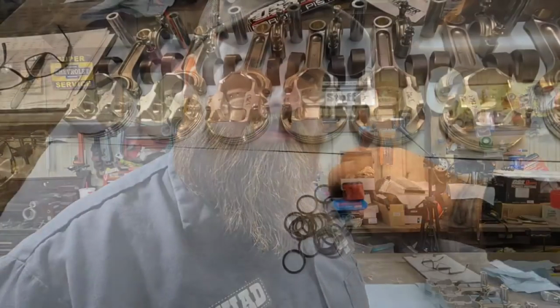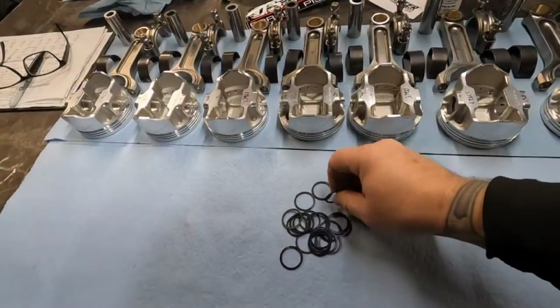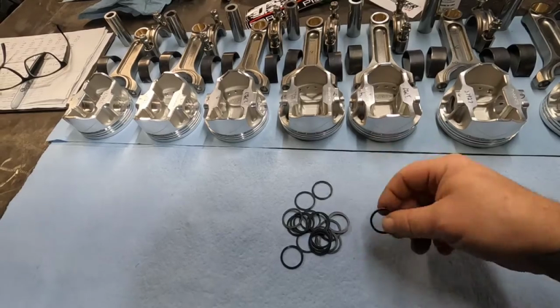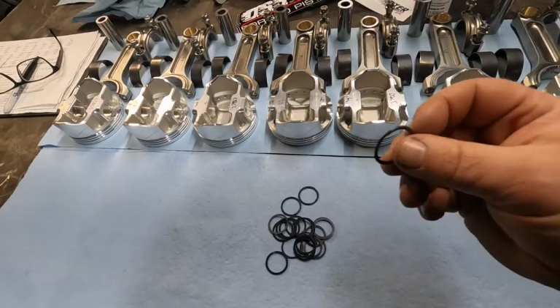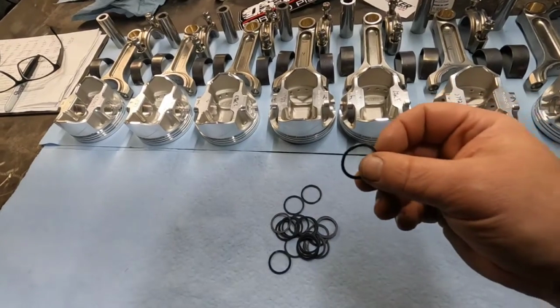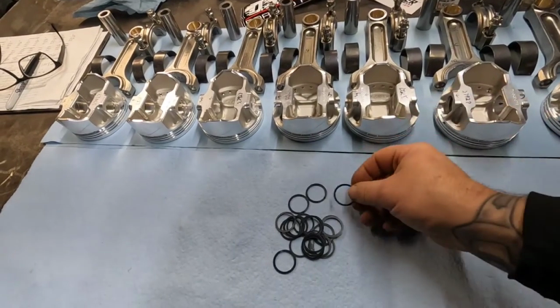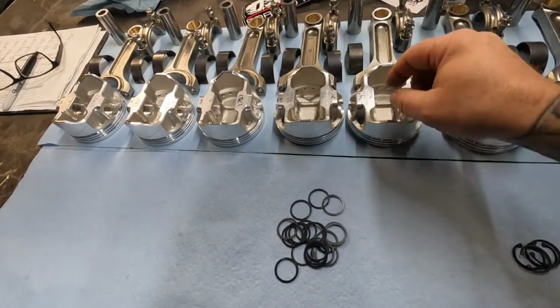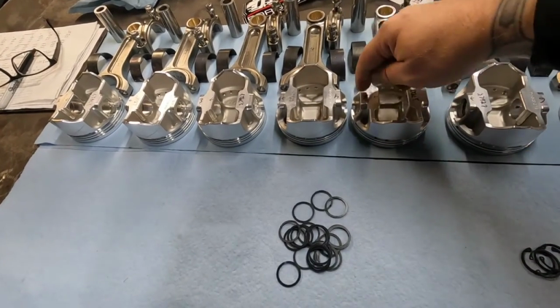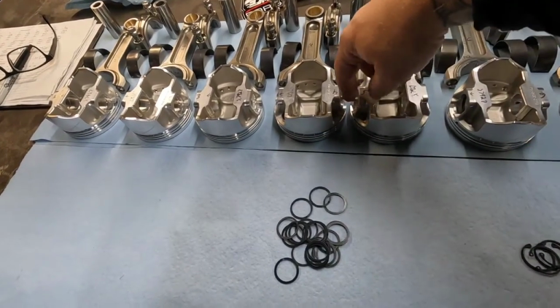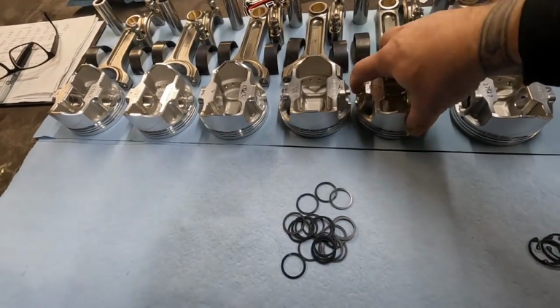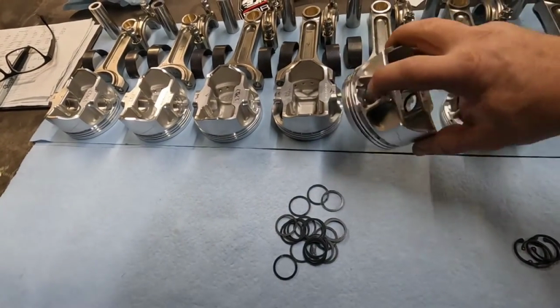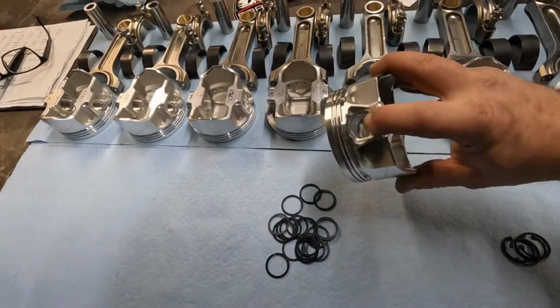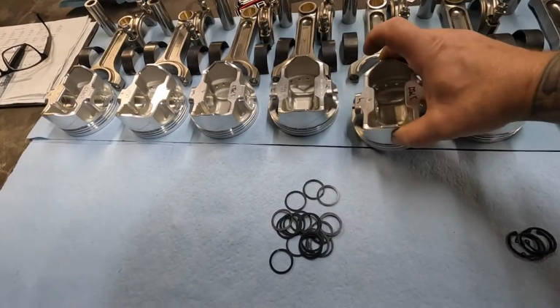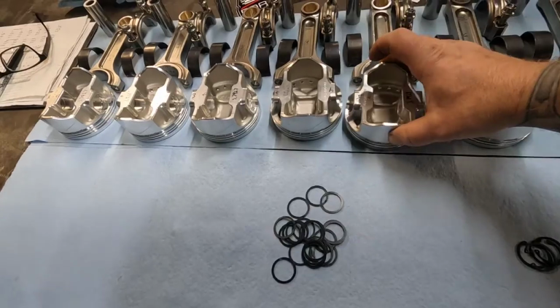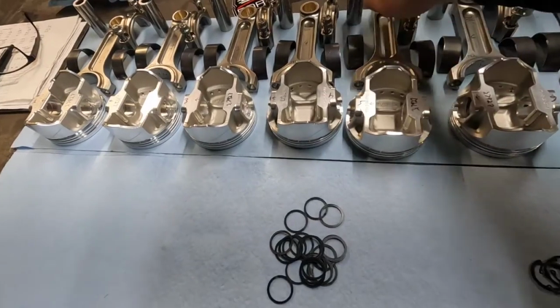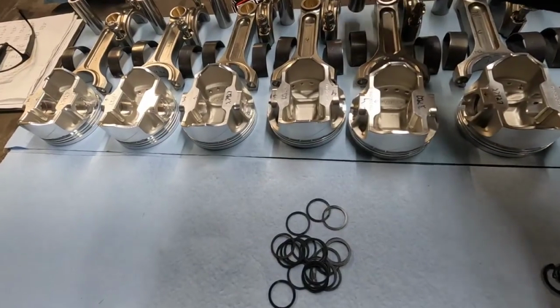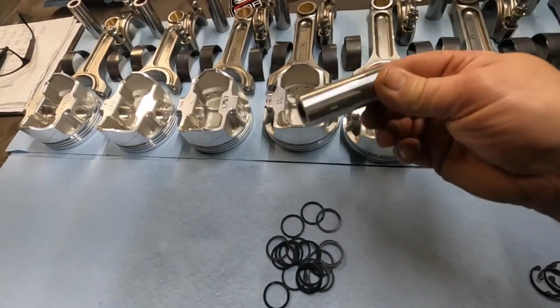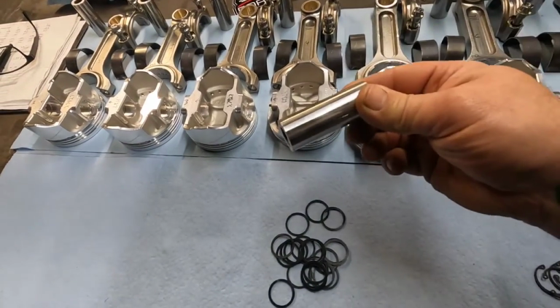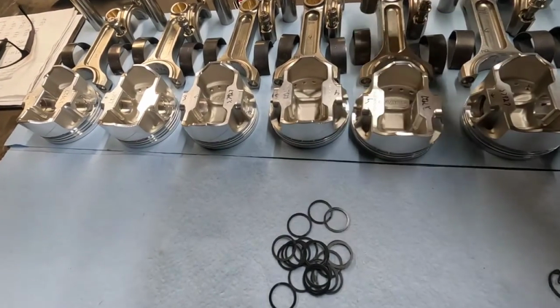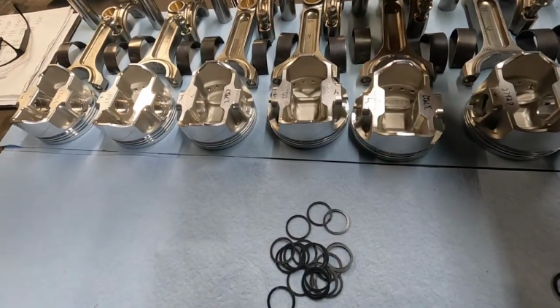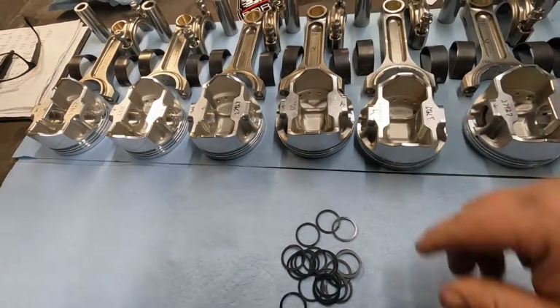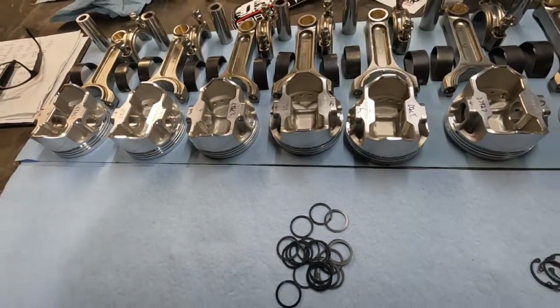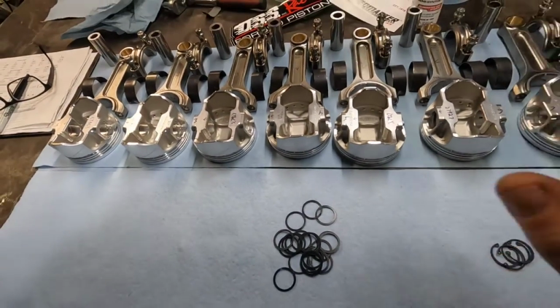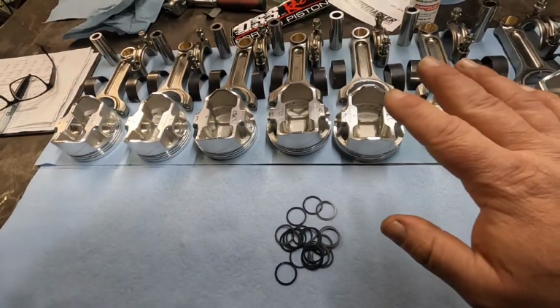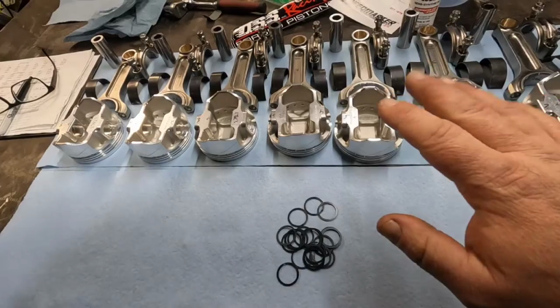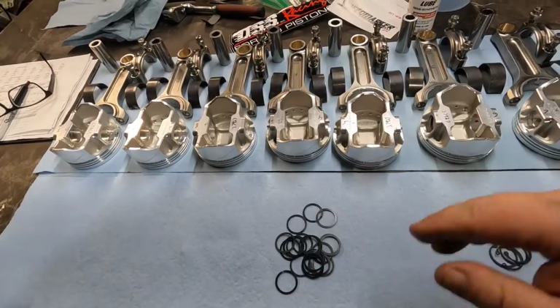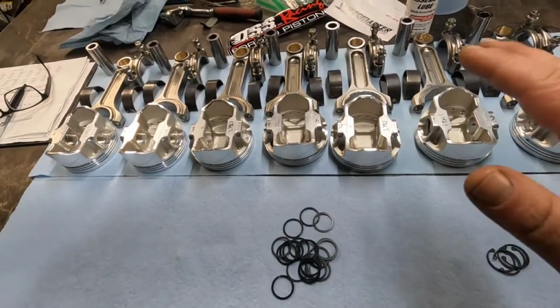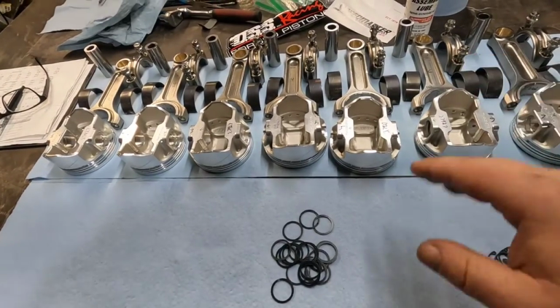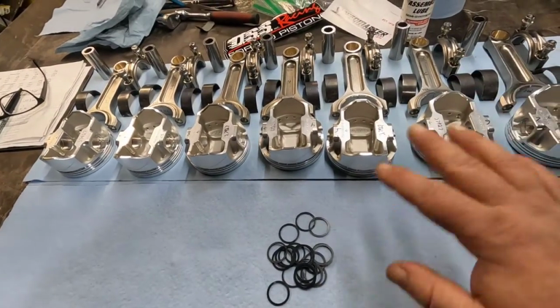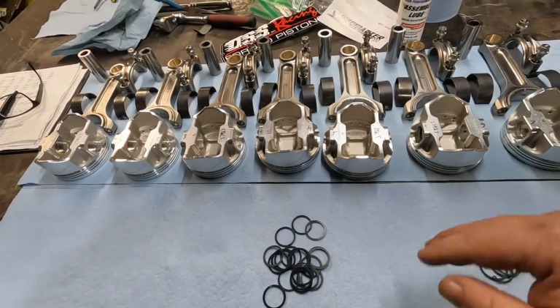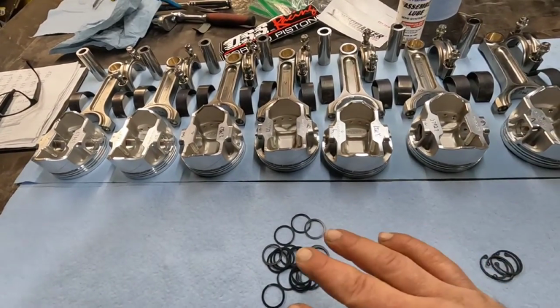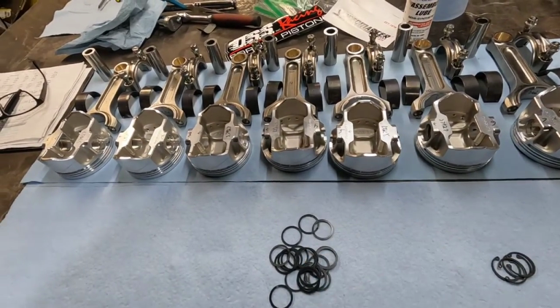What are spiral locks? These are the retainers. They go inside the grooves on your piston to retain your wrist pin, if you have floating pins. Now, if you have press fit, that's a whole different ballgame — you don't need these.